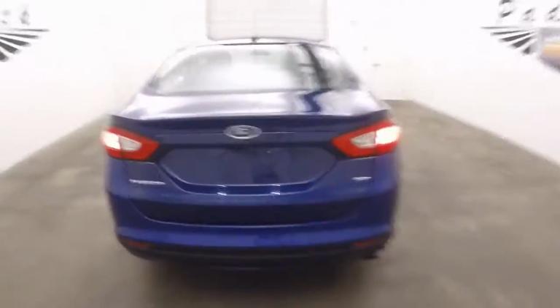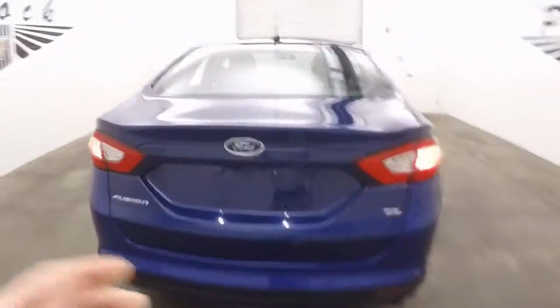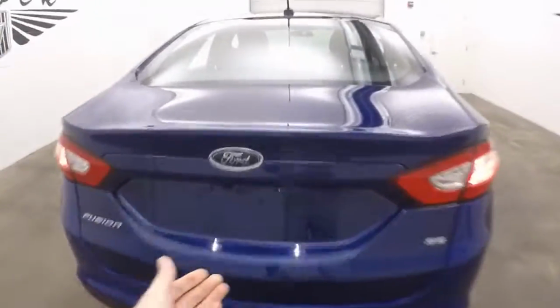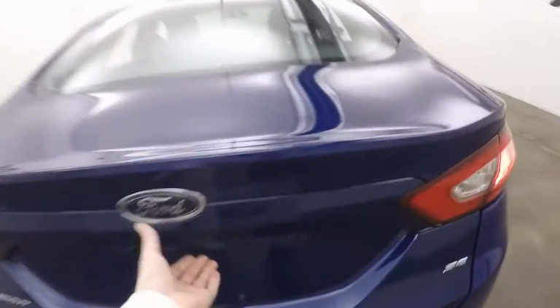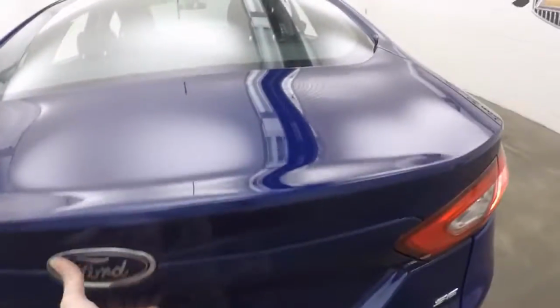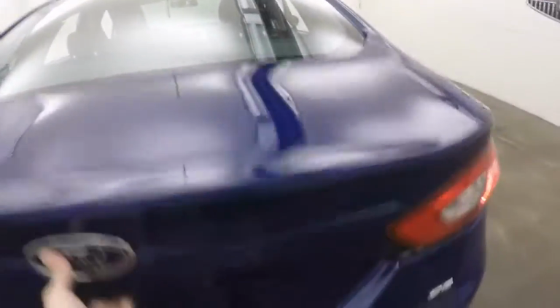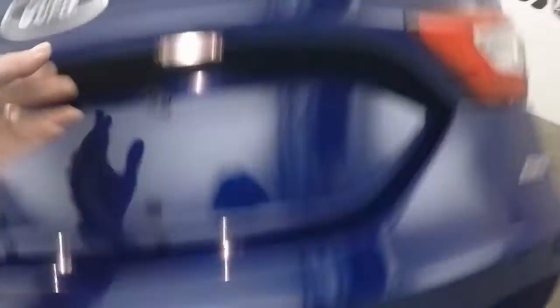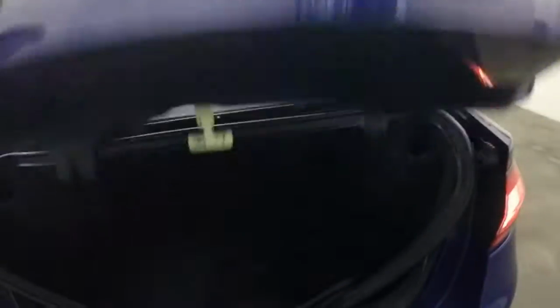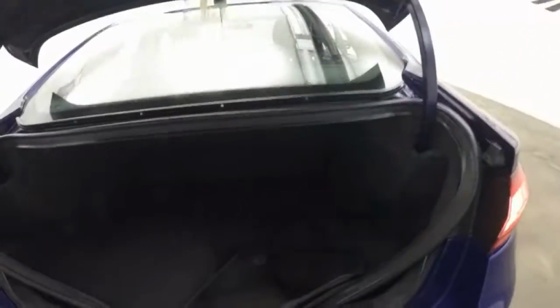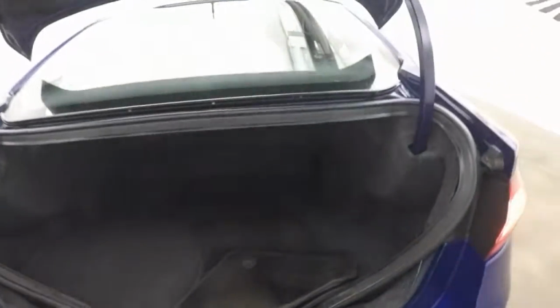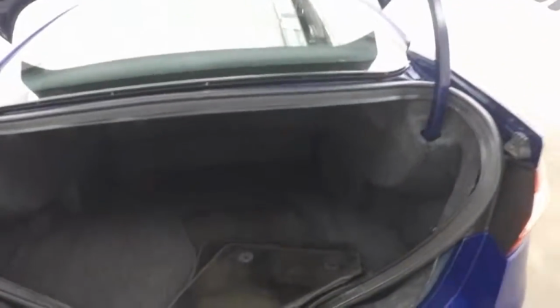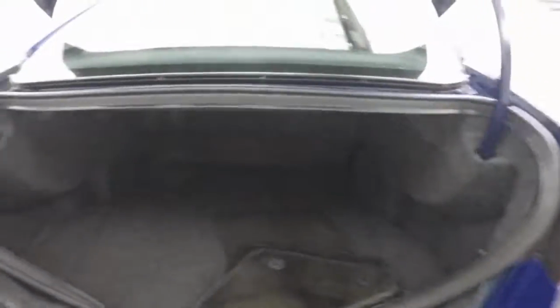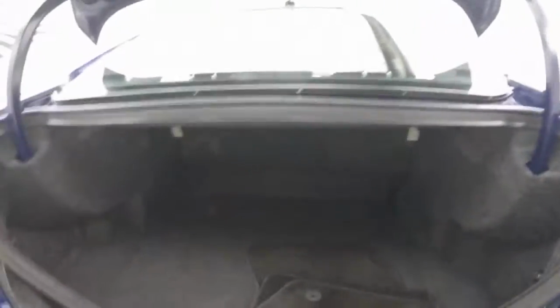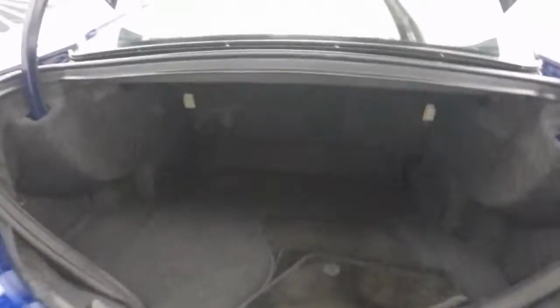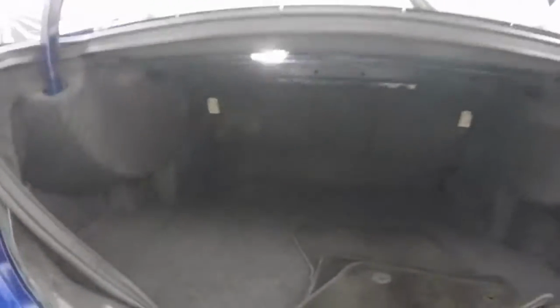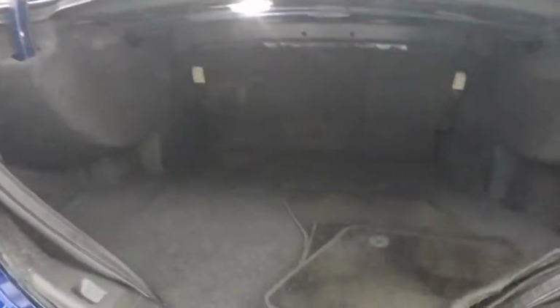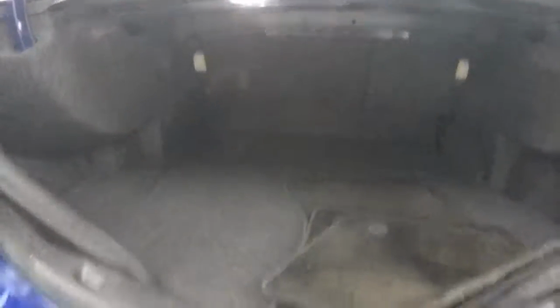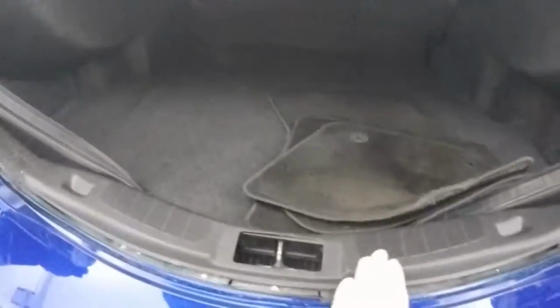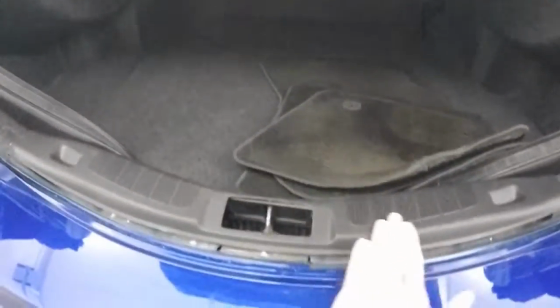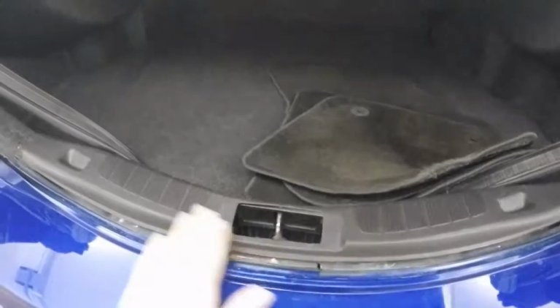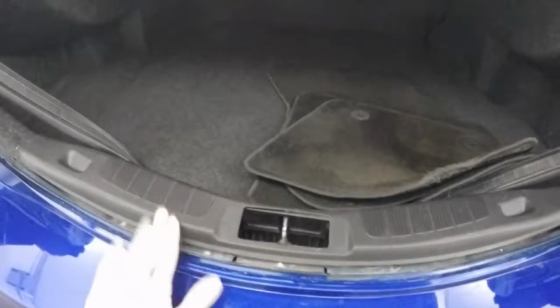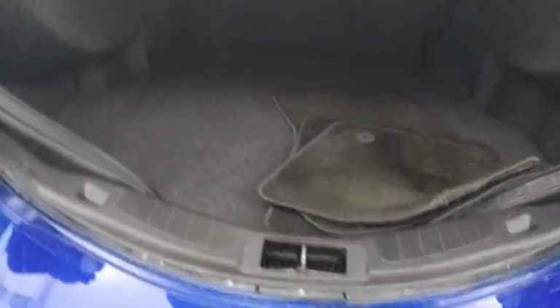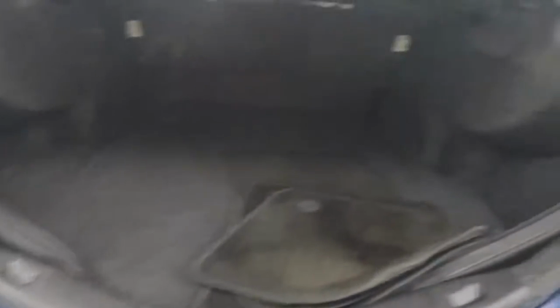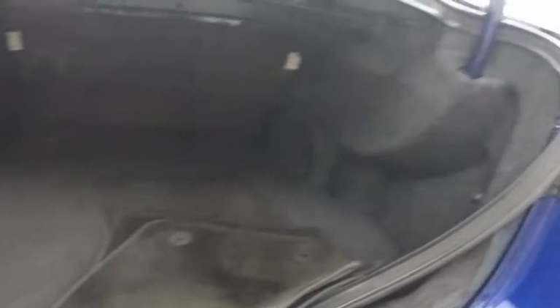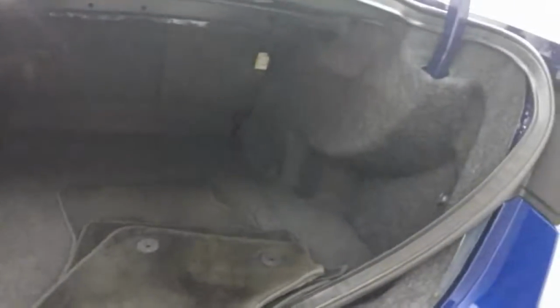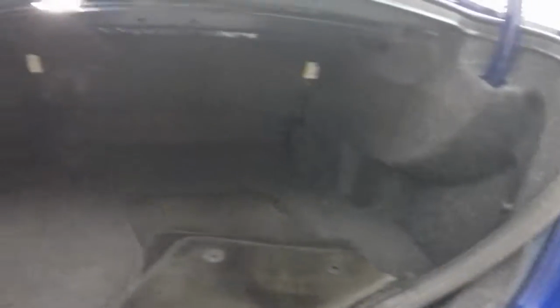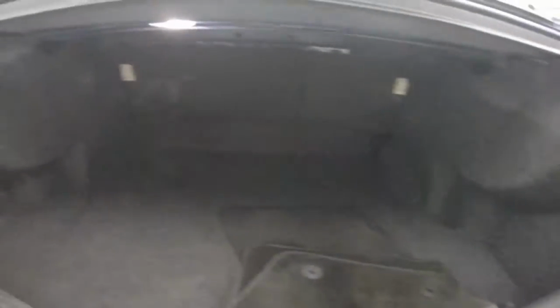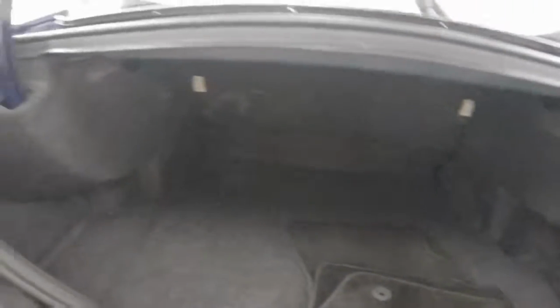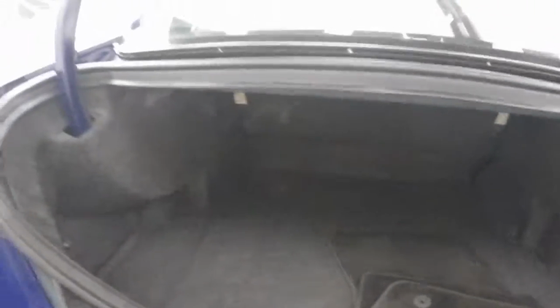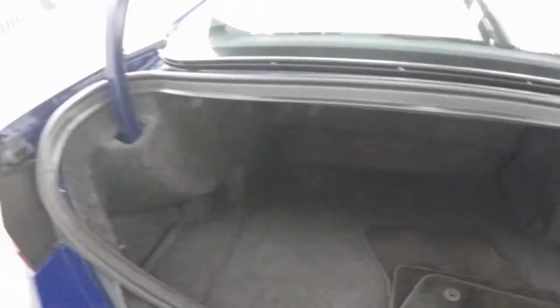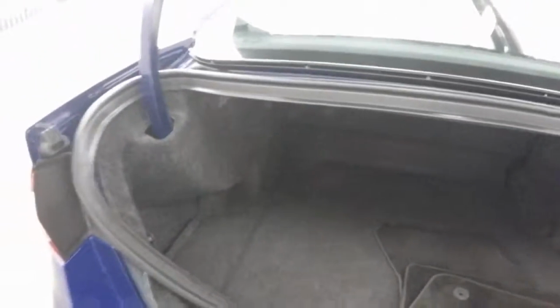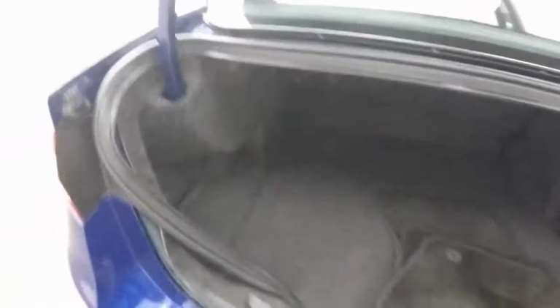Come around the back and we'll check out inside the trunk. Tons of space — real nice area right here. It's nice and low to be able to load things in easily instead of picking them up and placing them in.